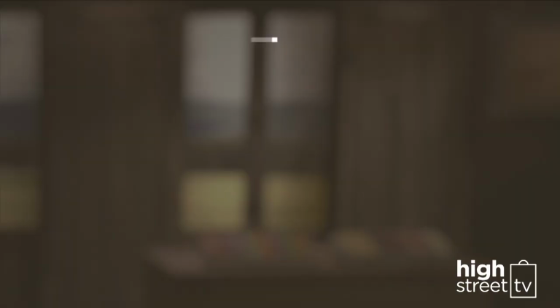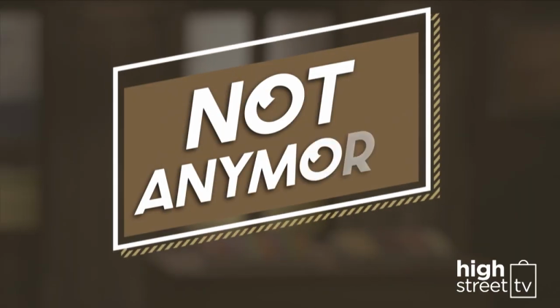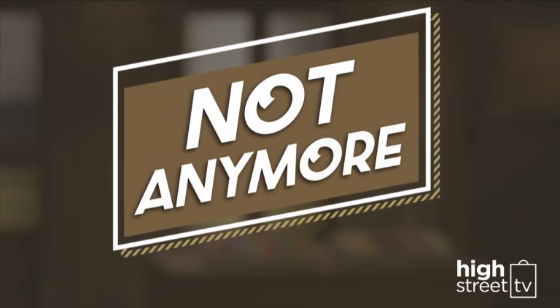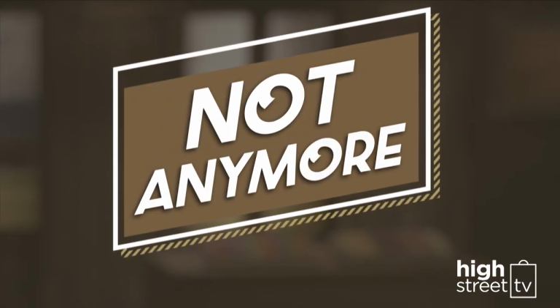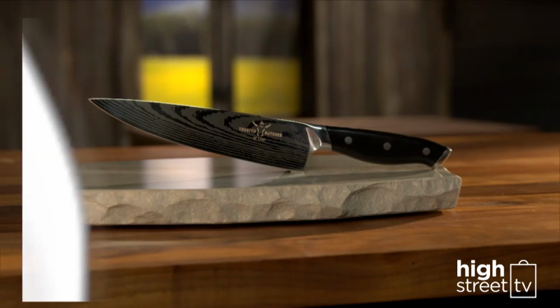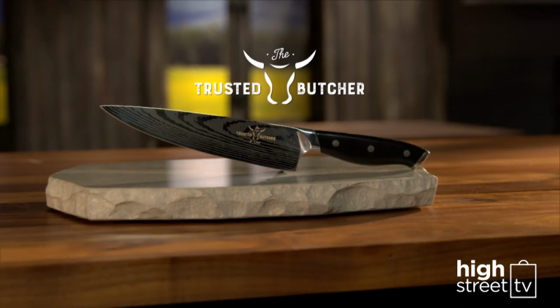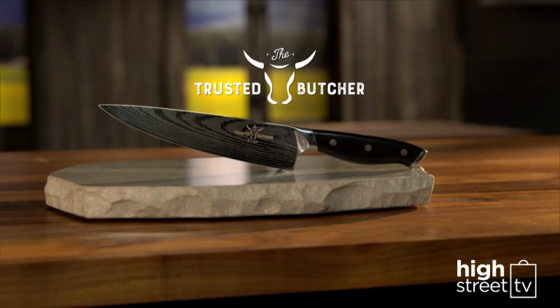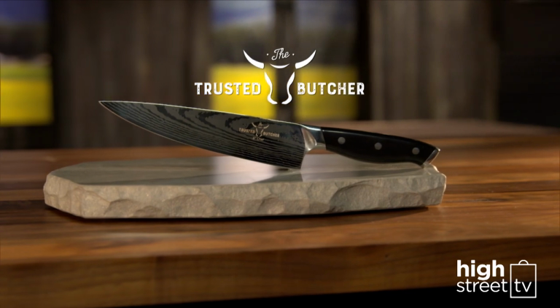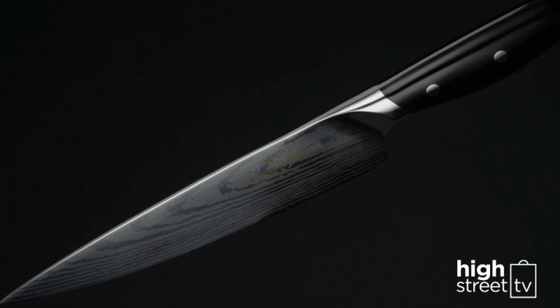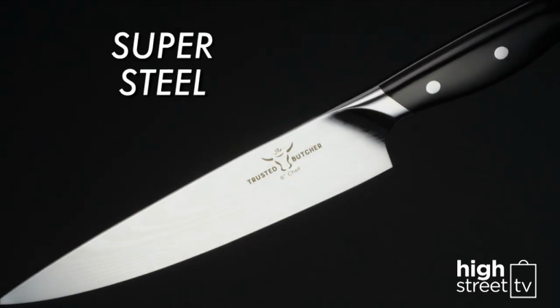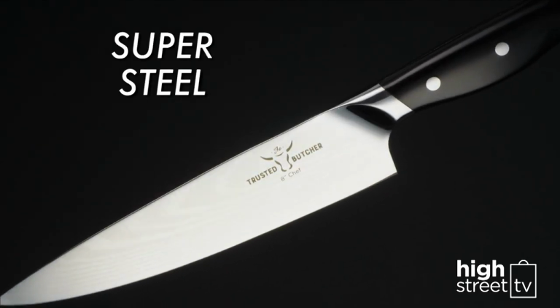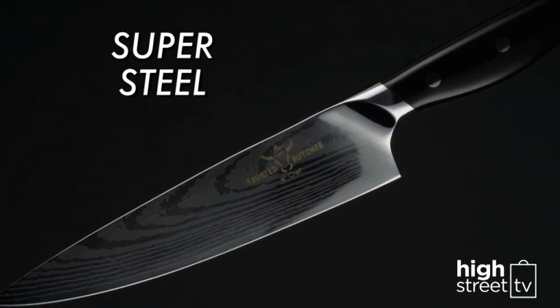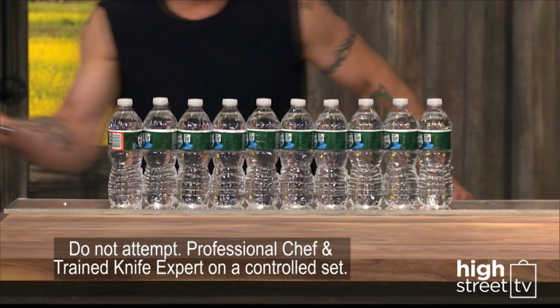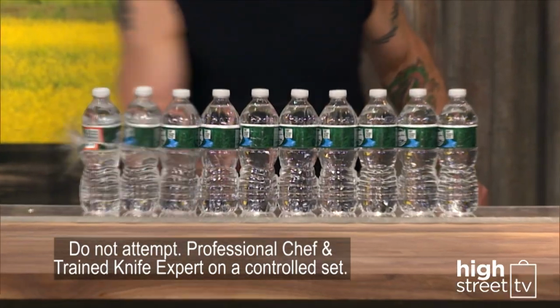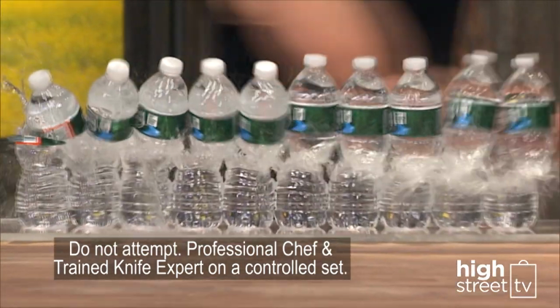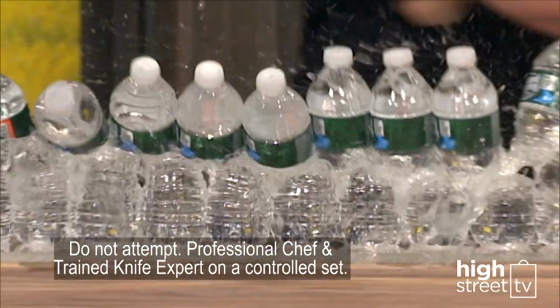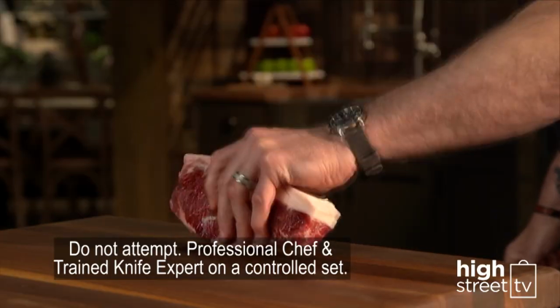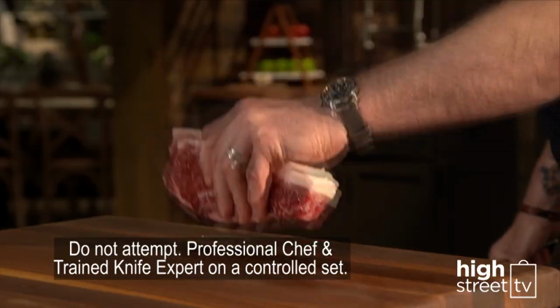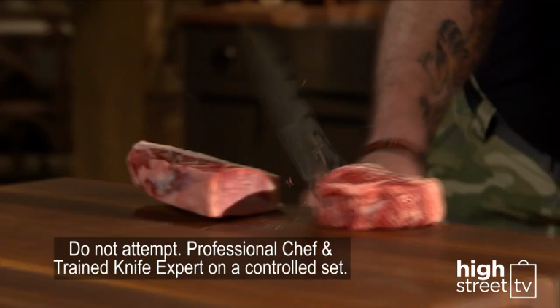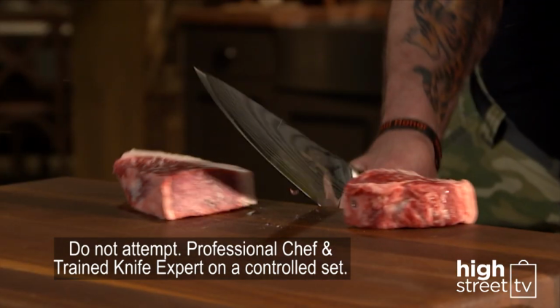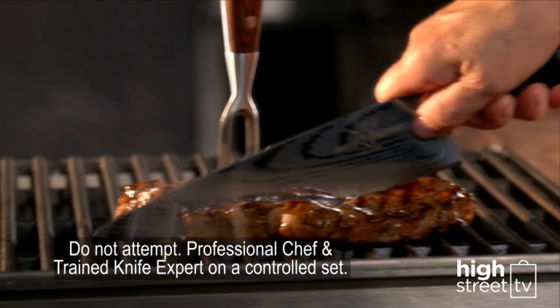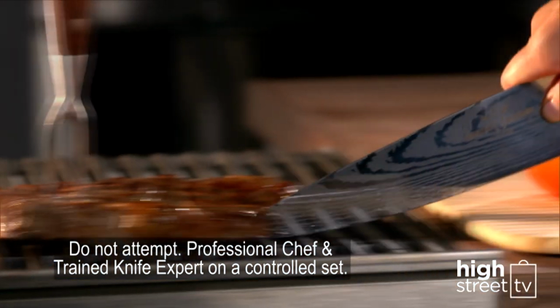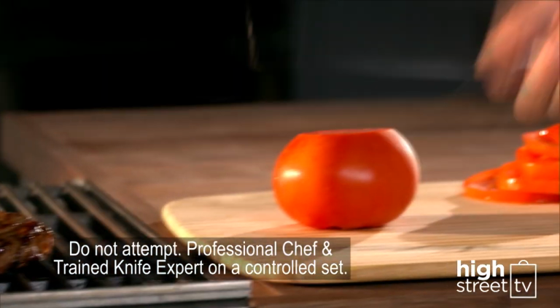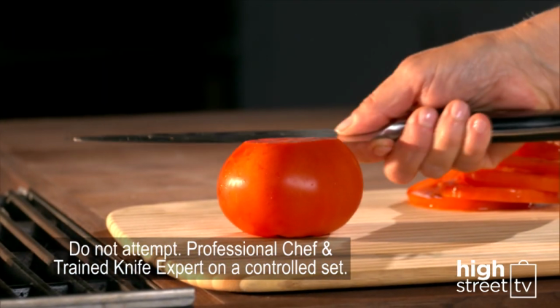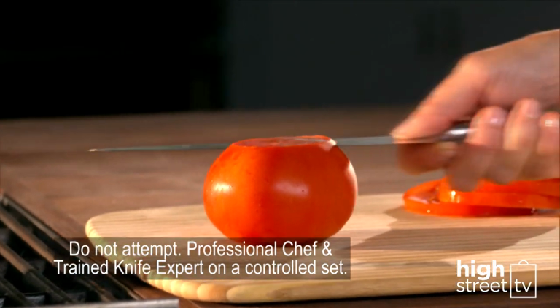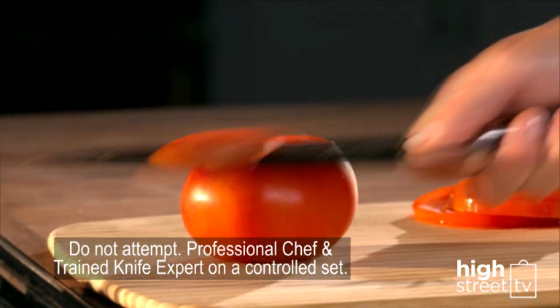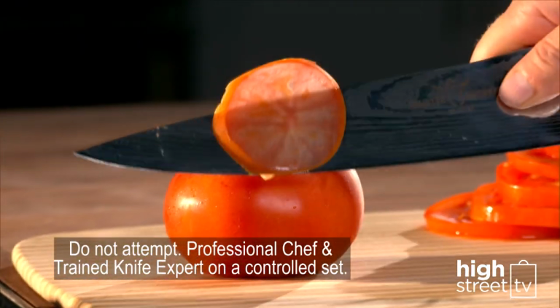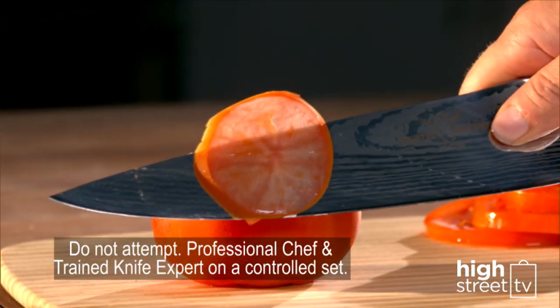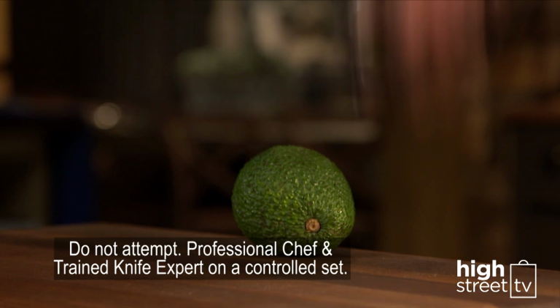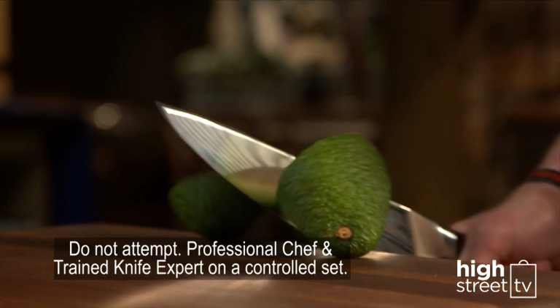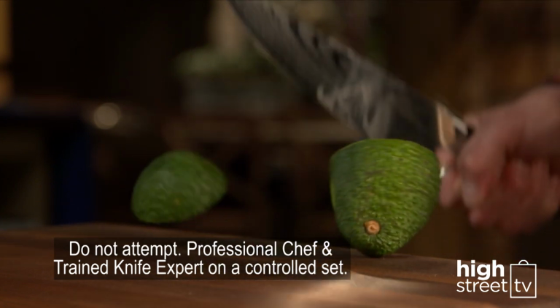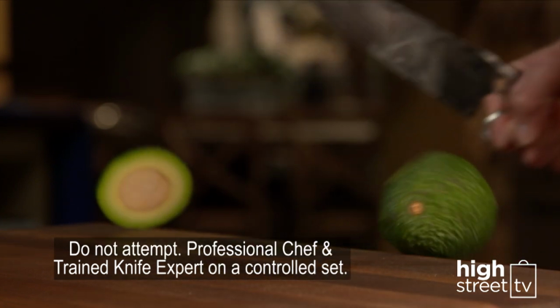Well, not anymore. Introducing the Trusted Butcher Chef Knife. Engineered with super steel — just watch as it cuts through this, and even this. Not even this will dull it. The super steel blade is so sharp. Can your other knives do this?